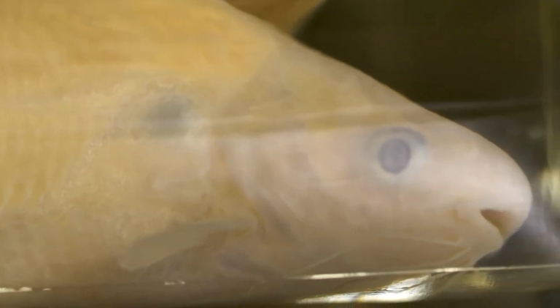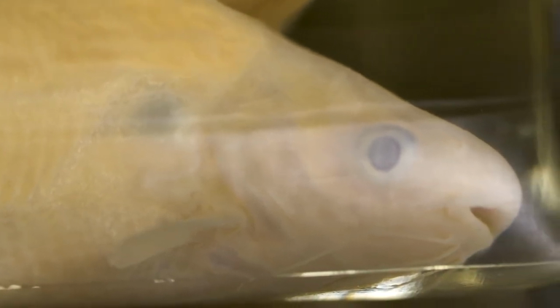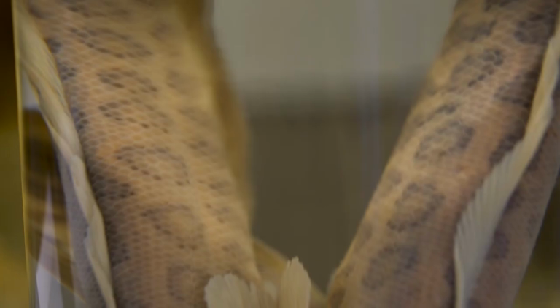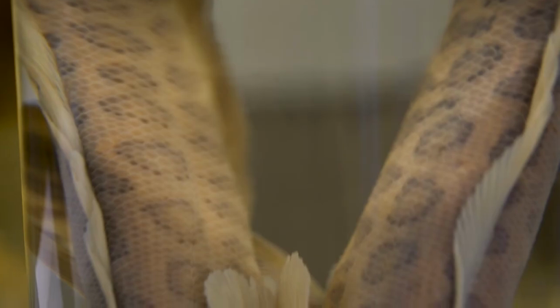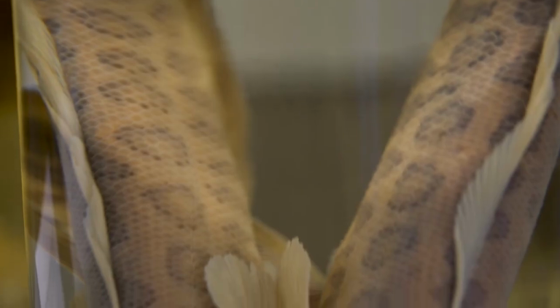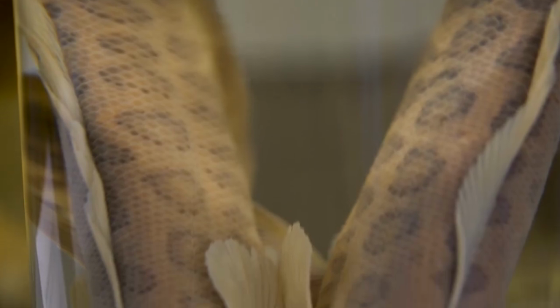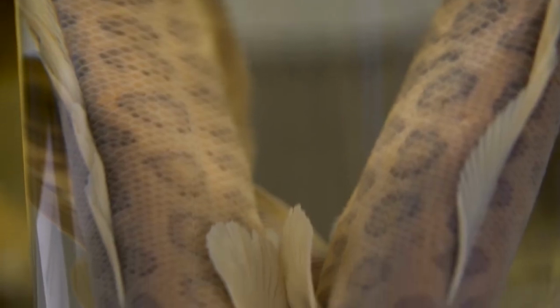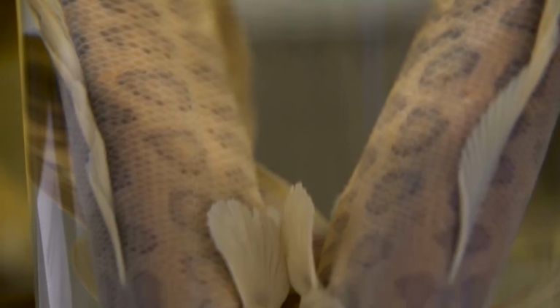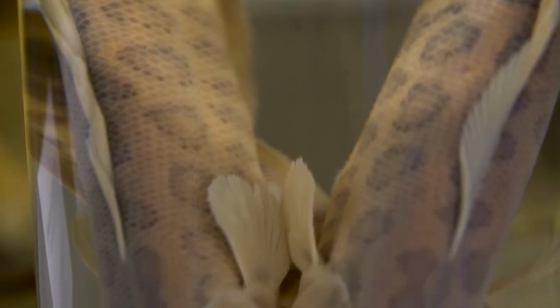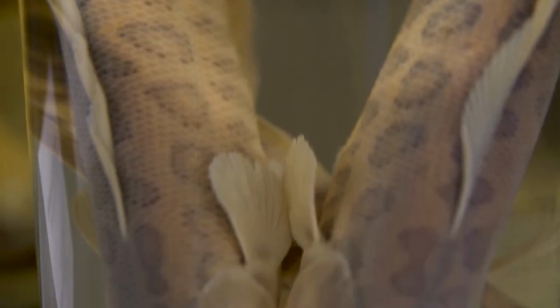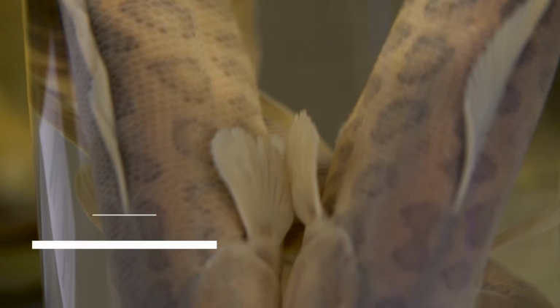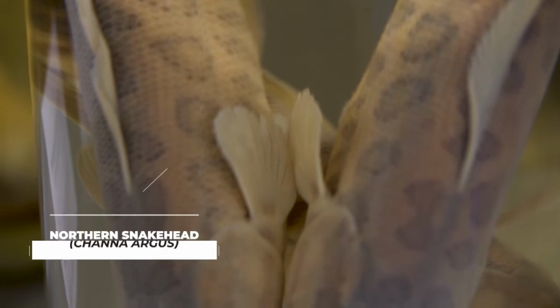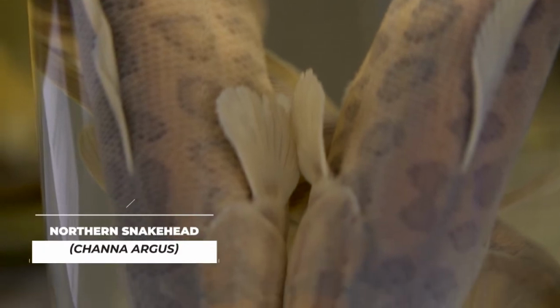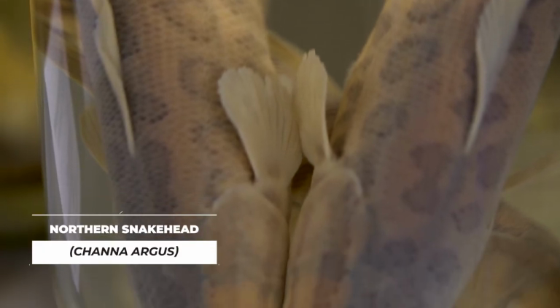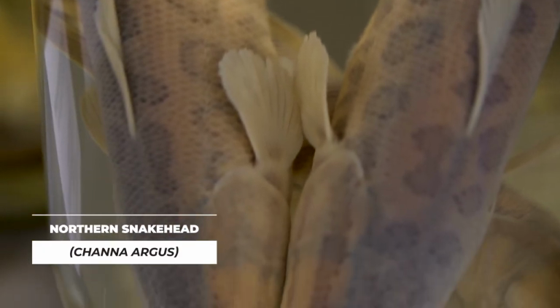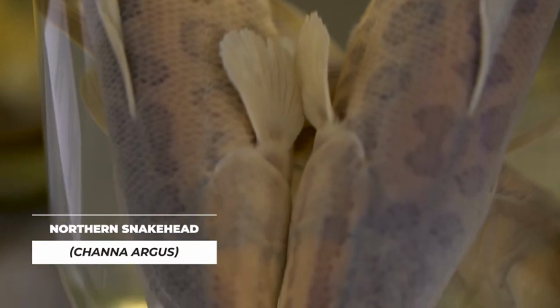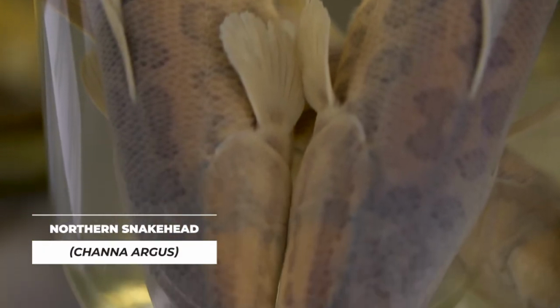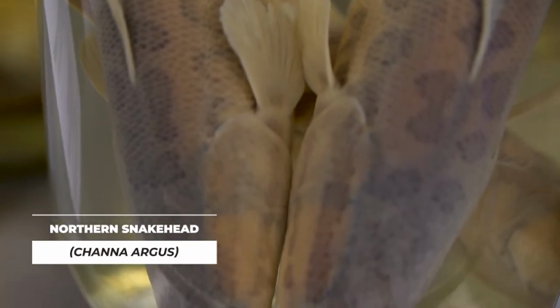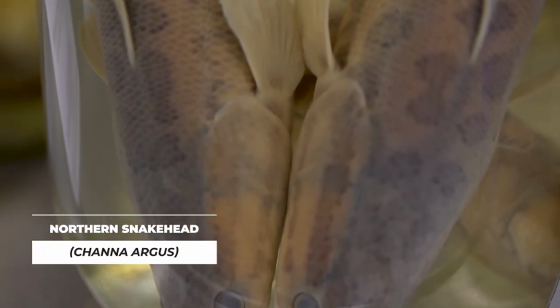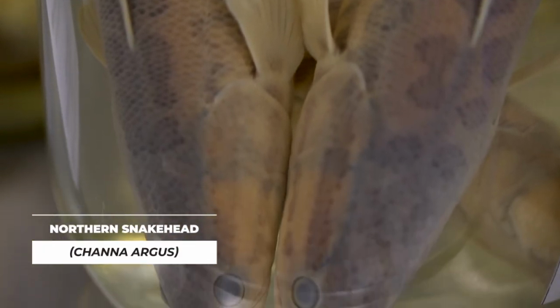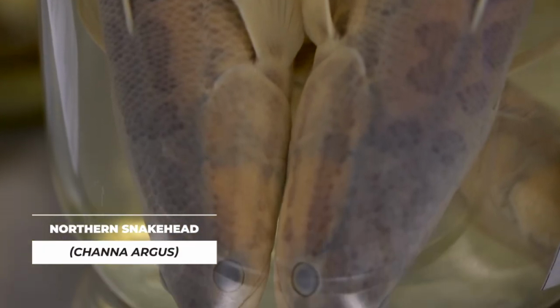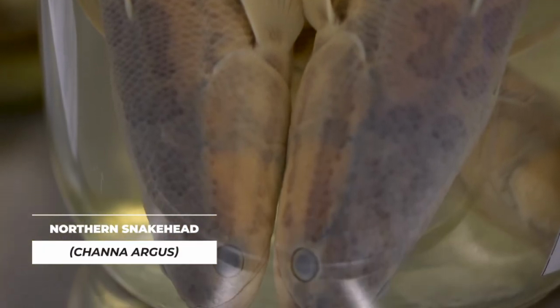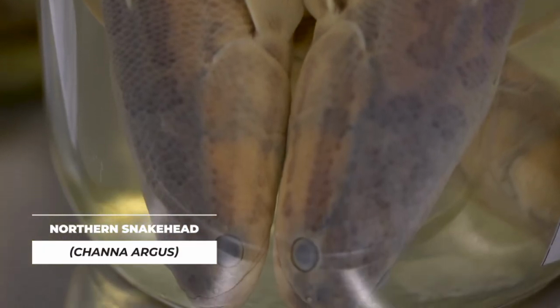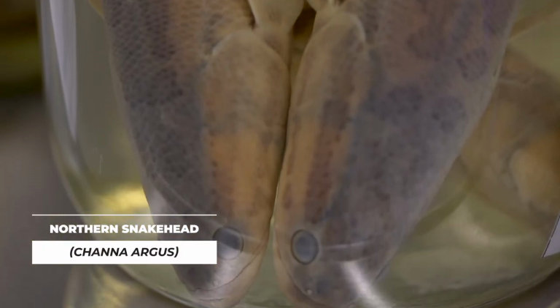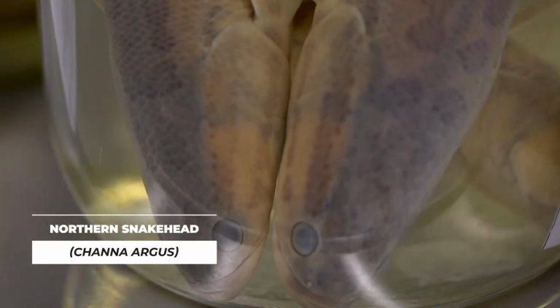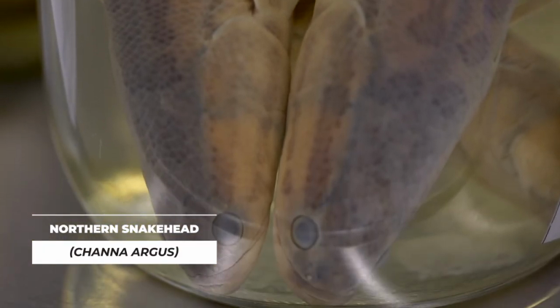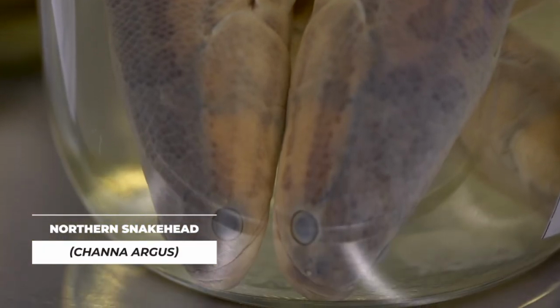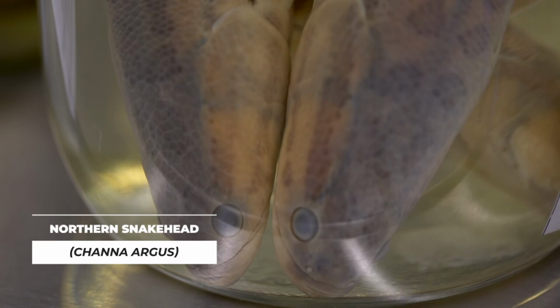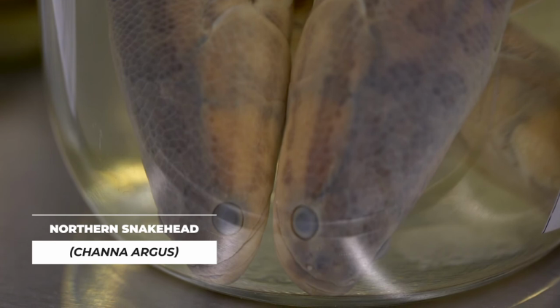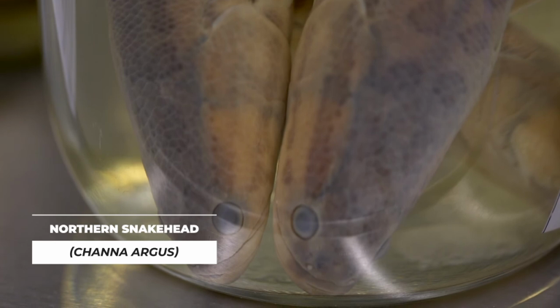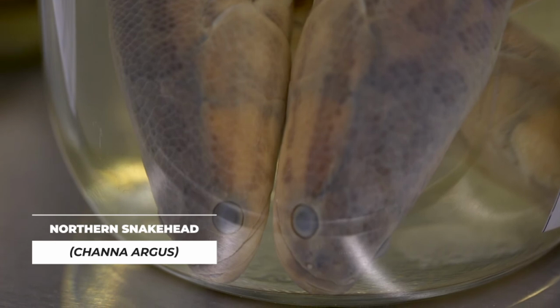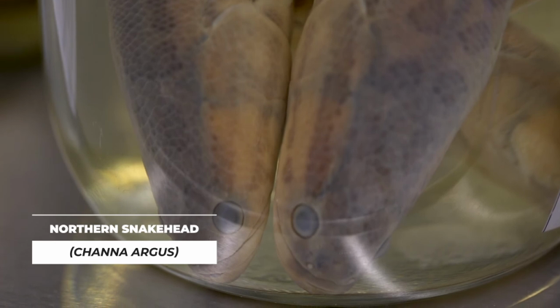Another invasive species to the Potomac River that forms a similar problem is the northern snakehead, which is originally from China, Russia, and Korea.